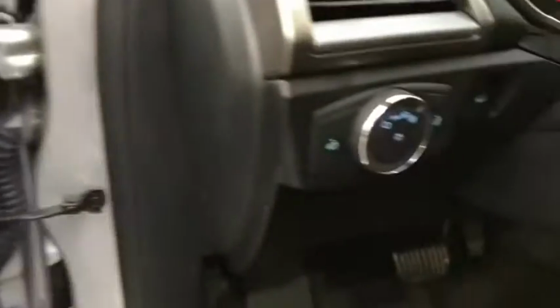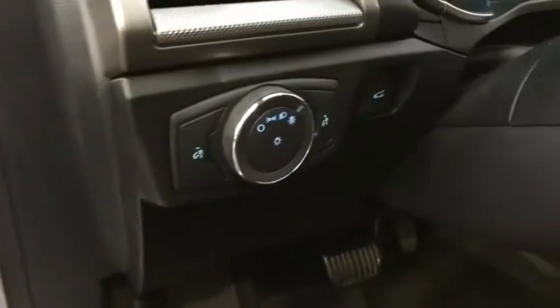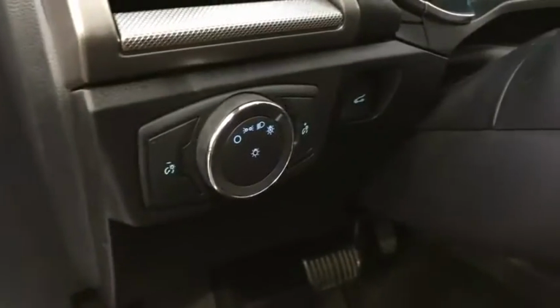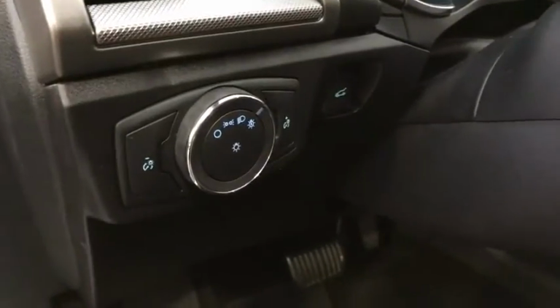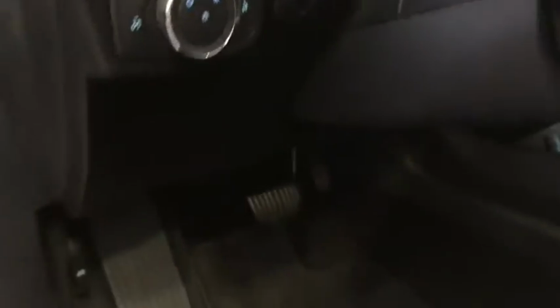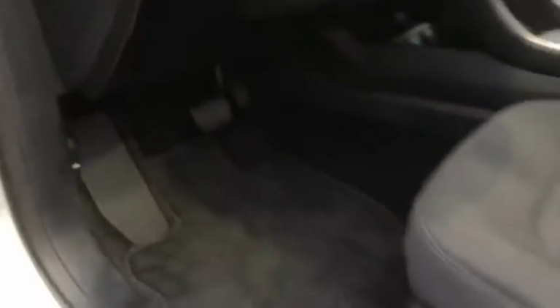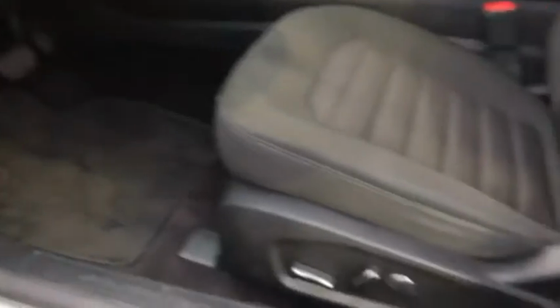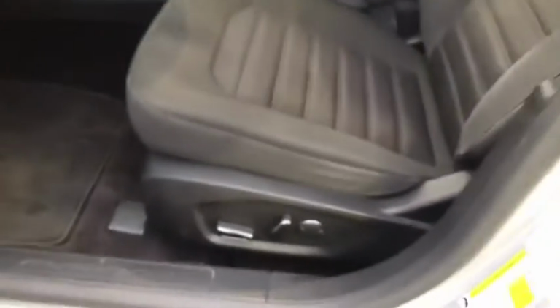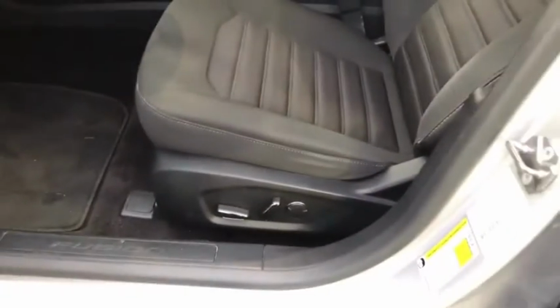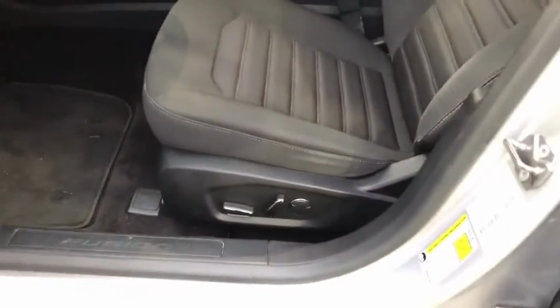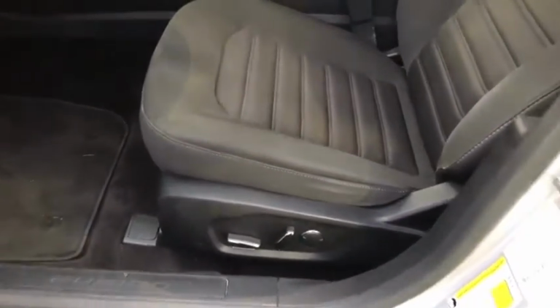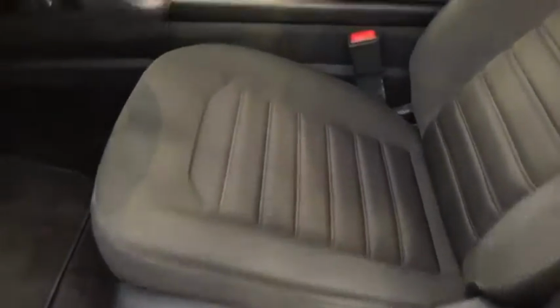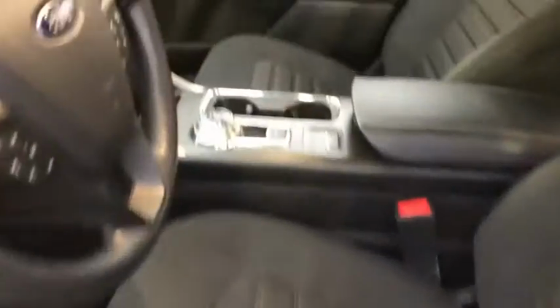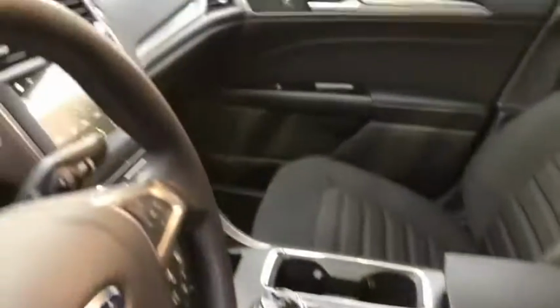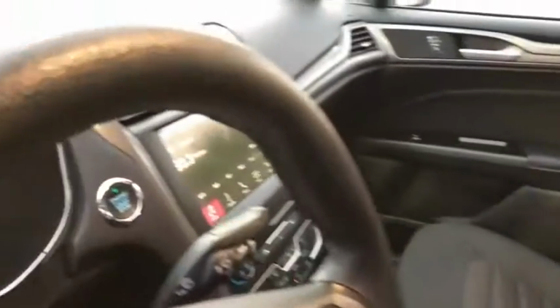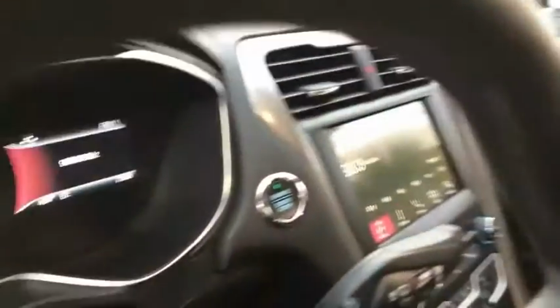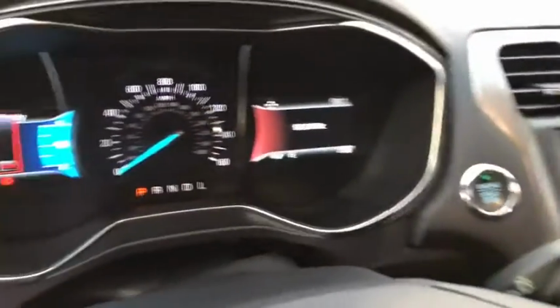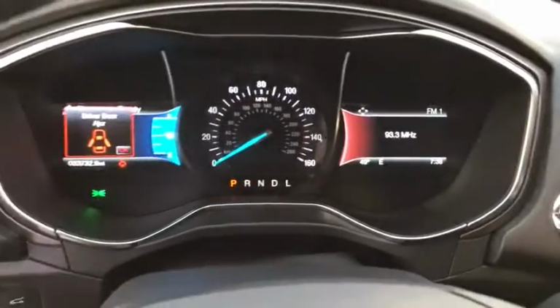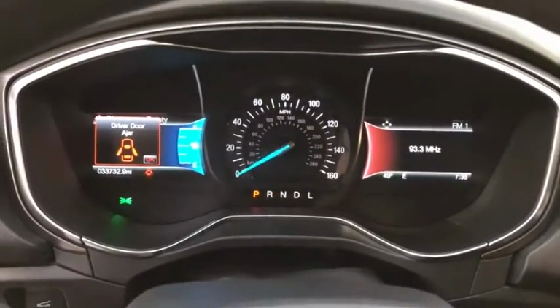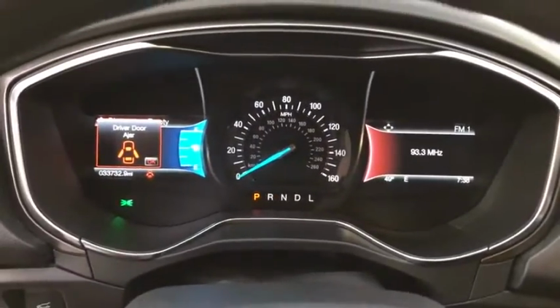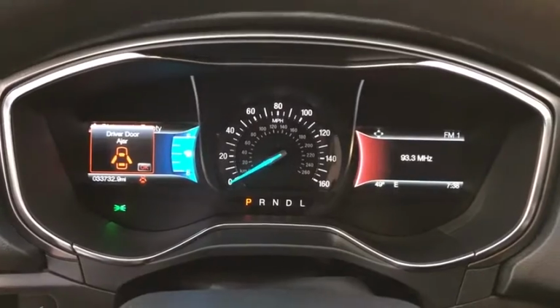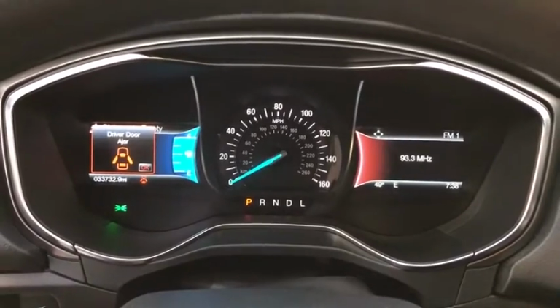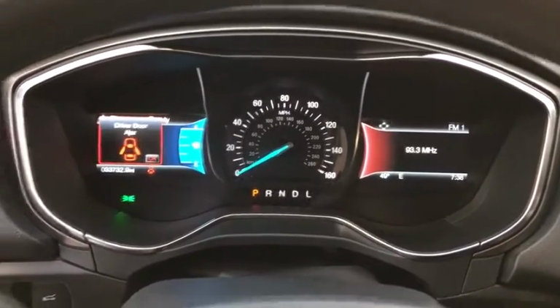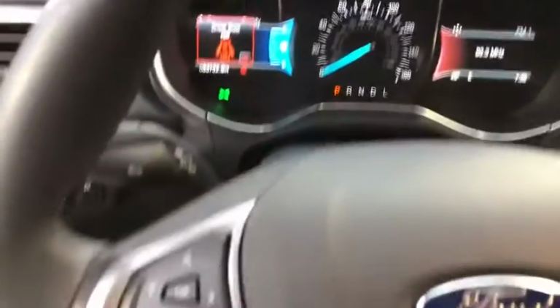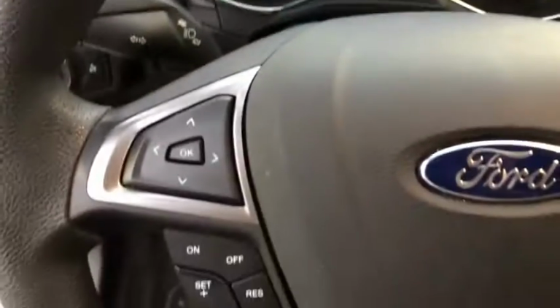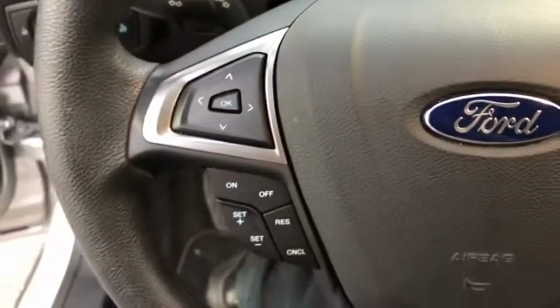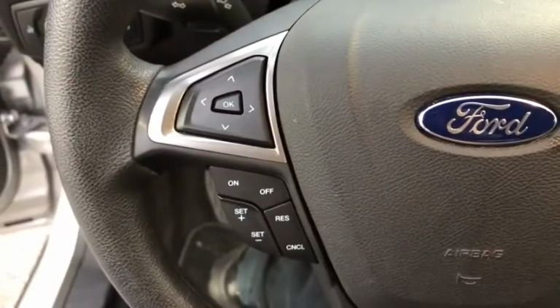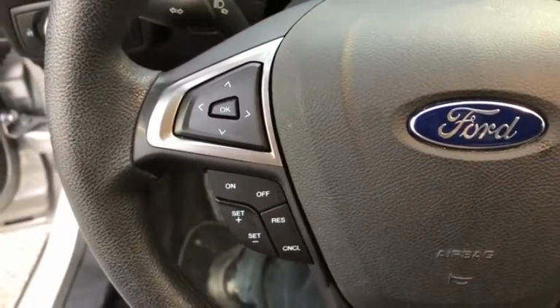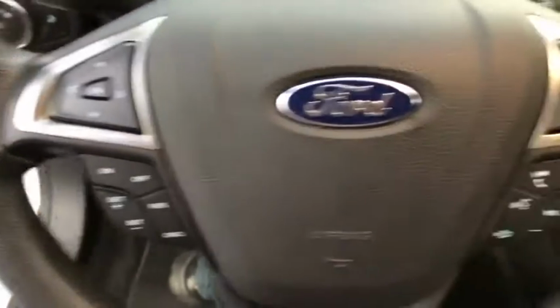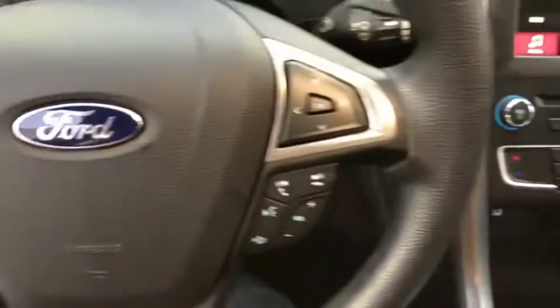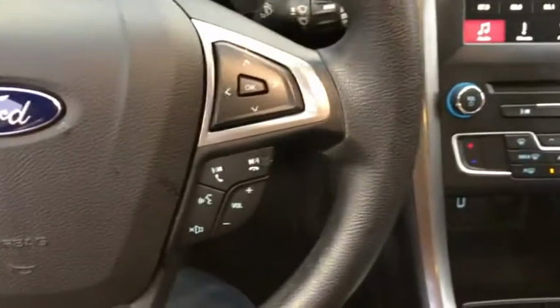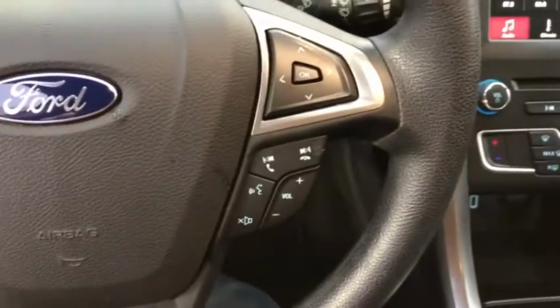Rear window defroster, compass, CD player, security system, electronic stability control, brake assist, remote keyless entry, panic alarm, overhead console, tachometer, driver vanity mirror, front reading lamps.